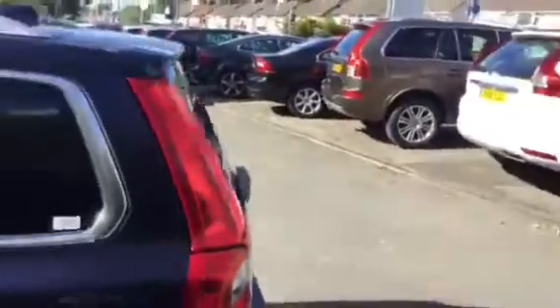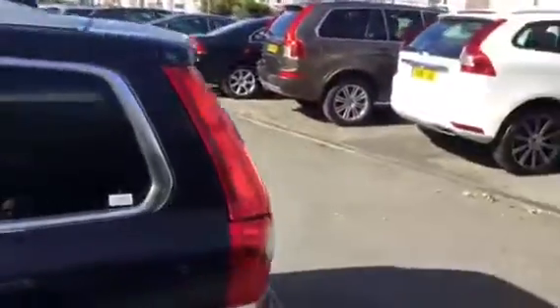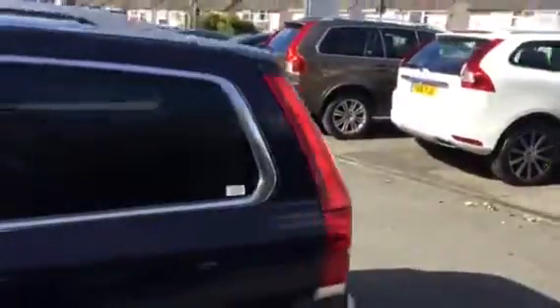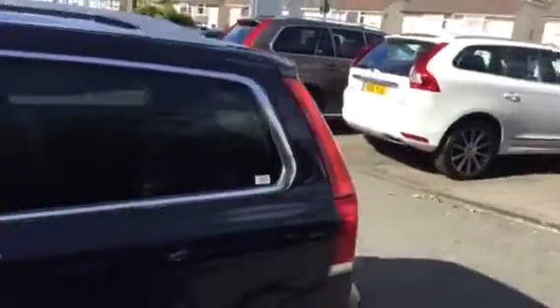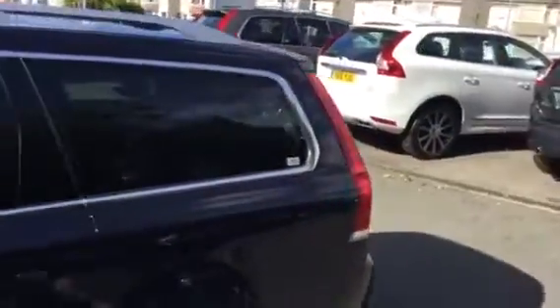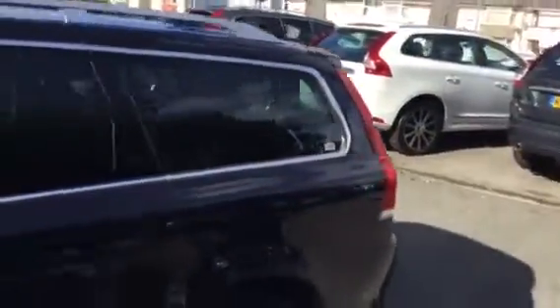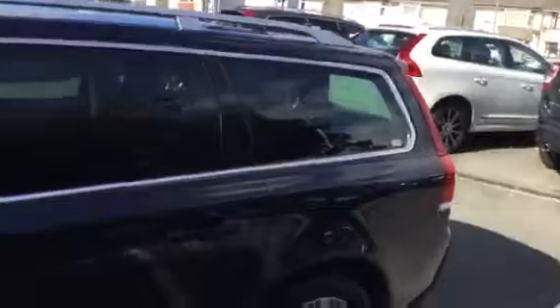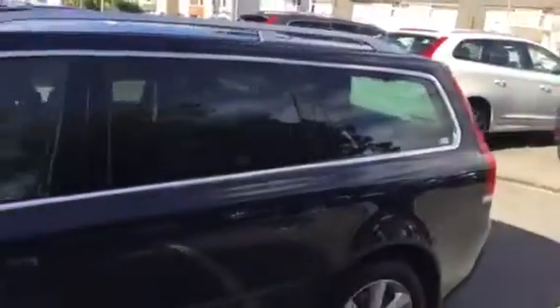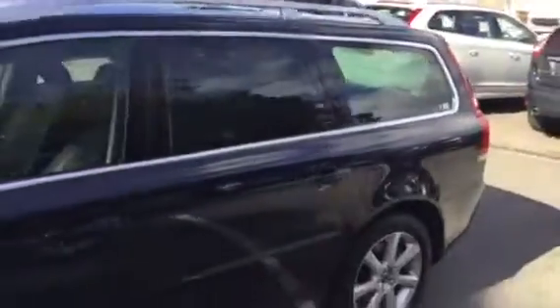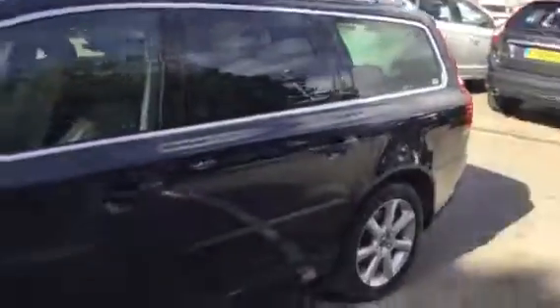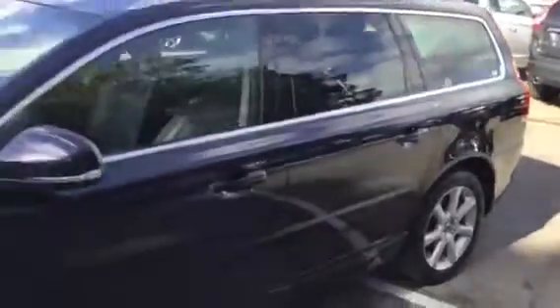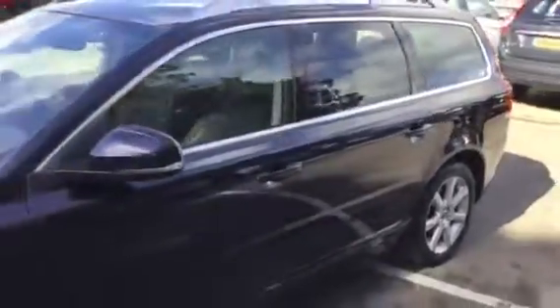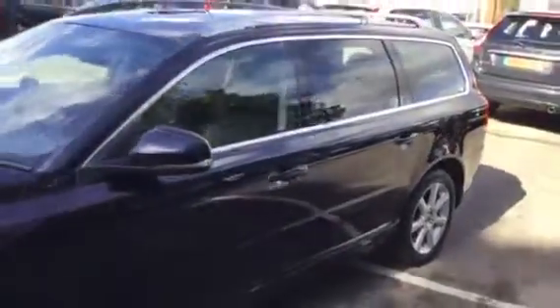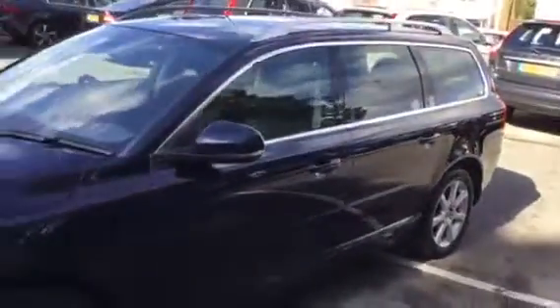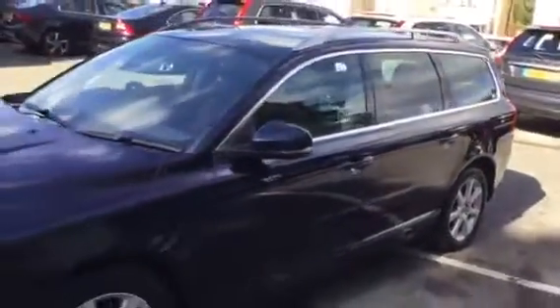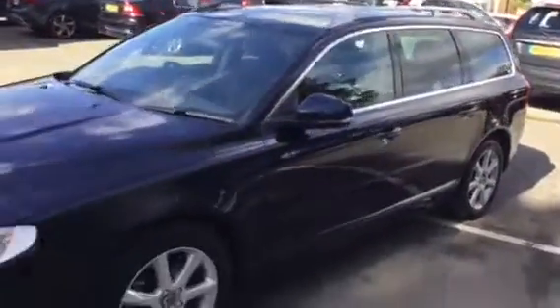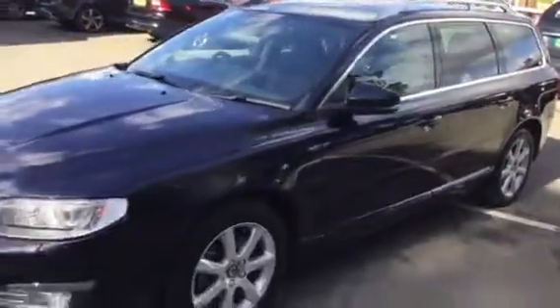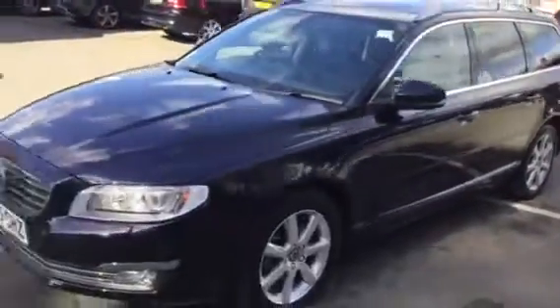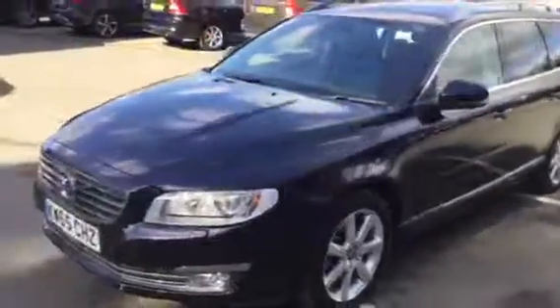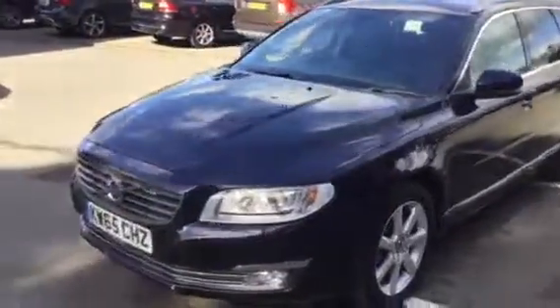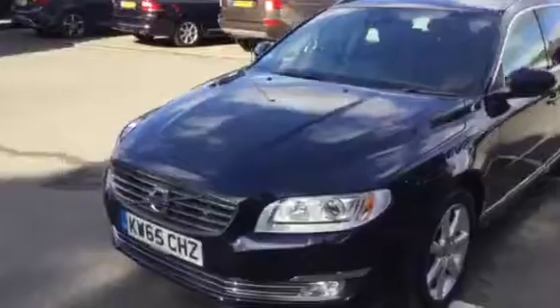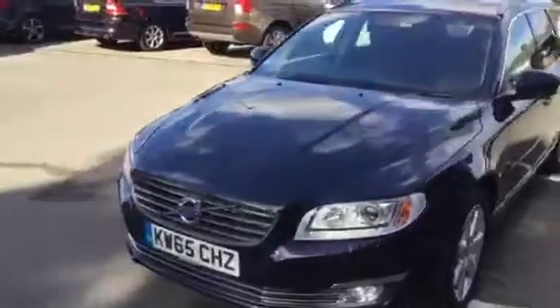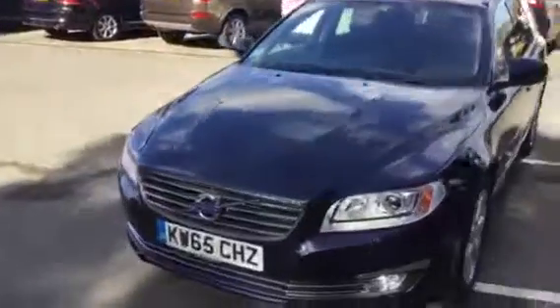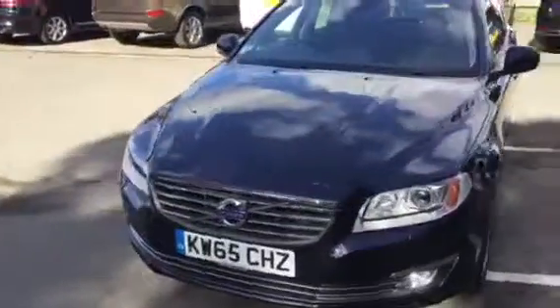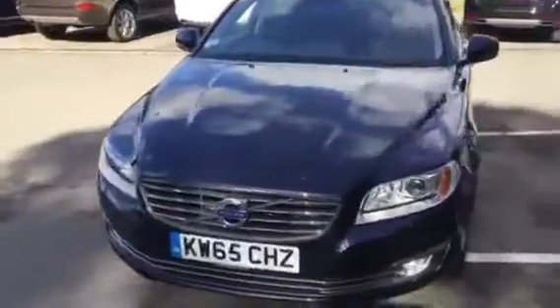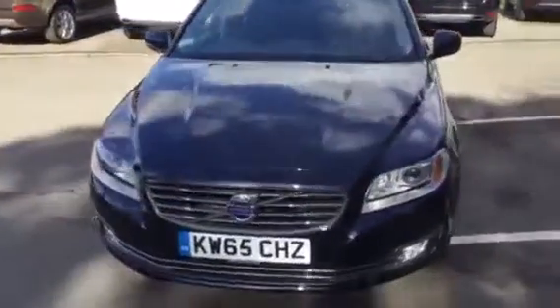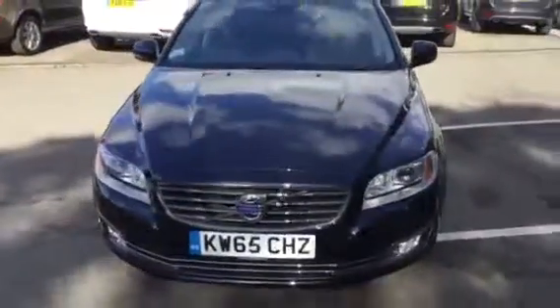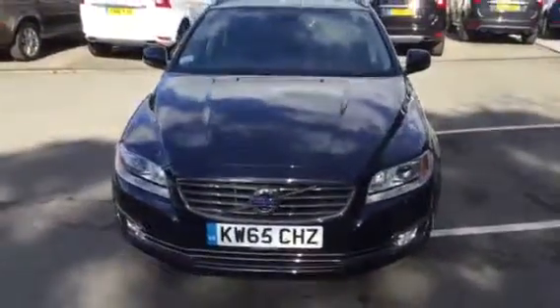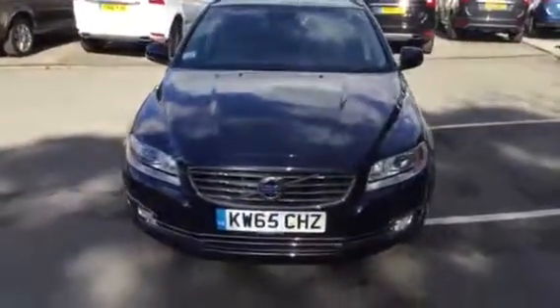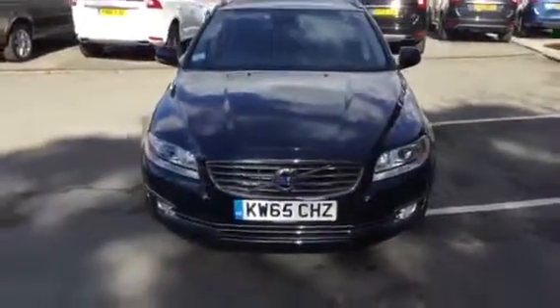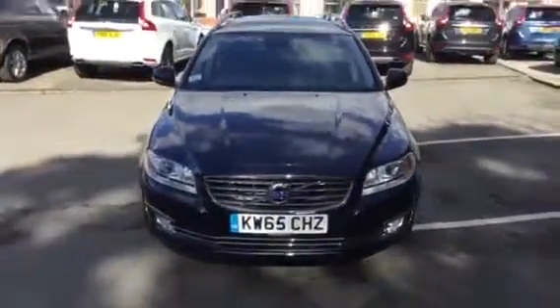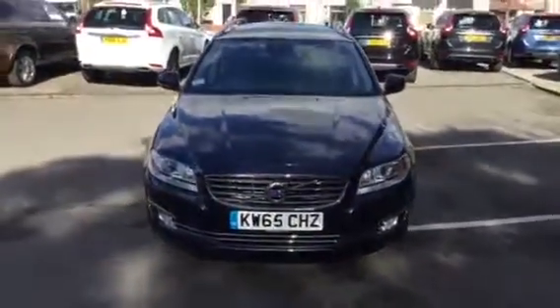Then we finish off coming down the nearside. And there we go — Volvo V70 D3 automatic, KW65CHZ.